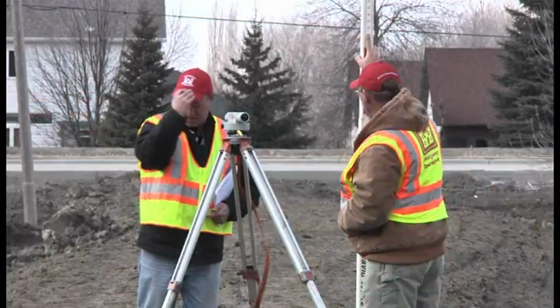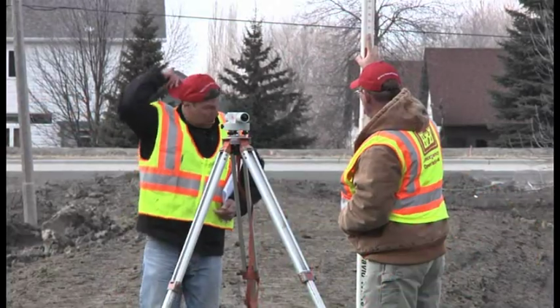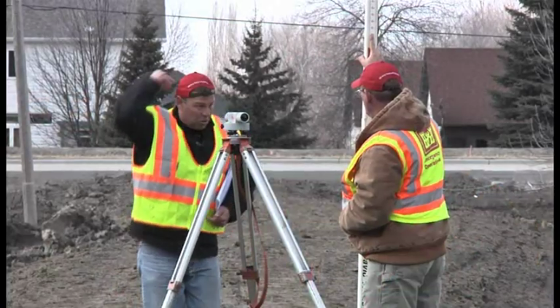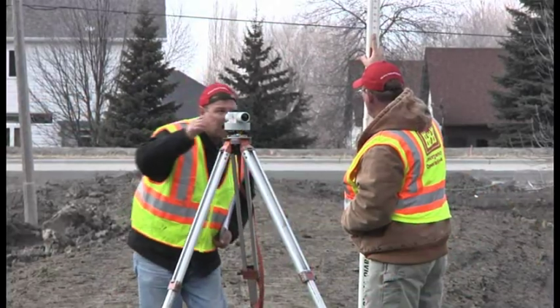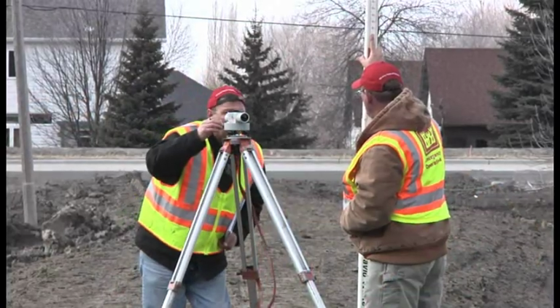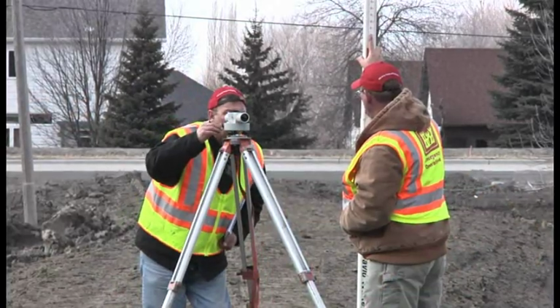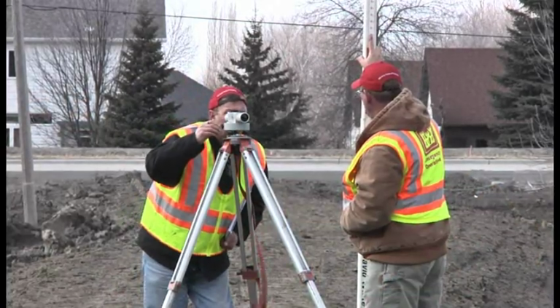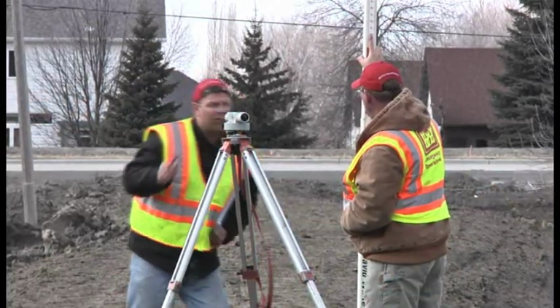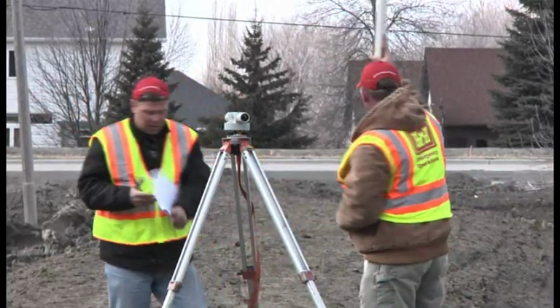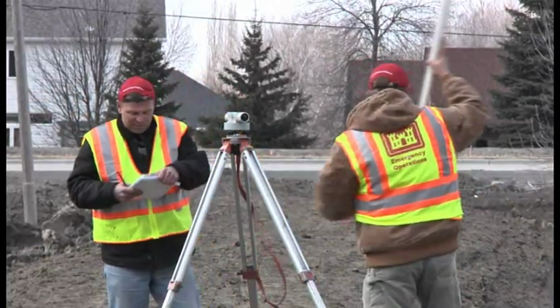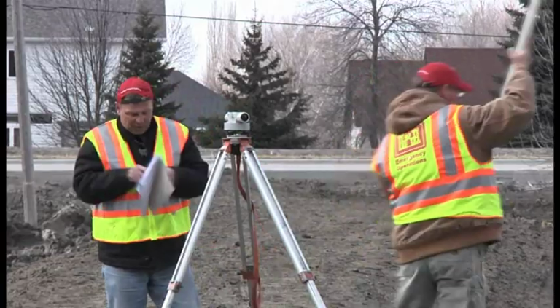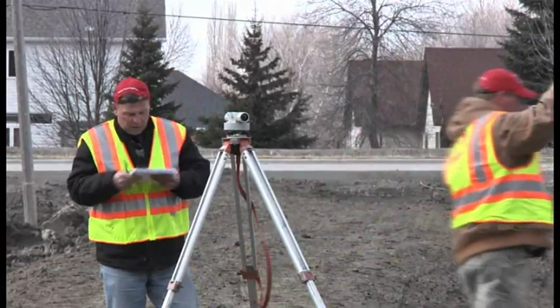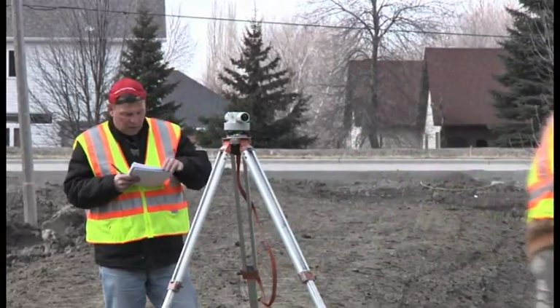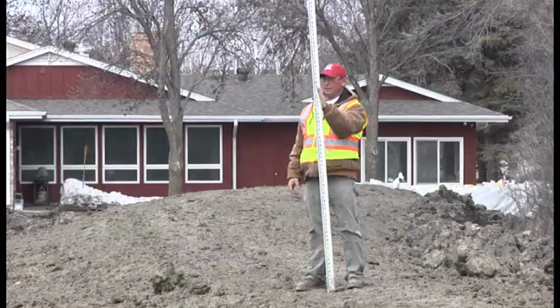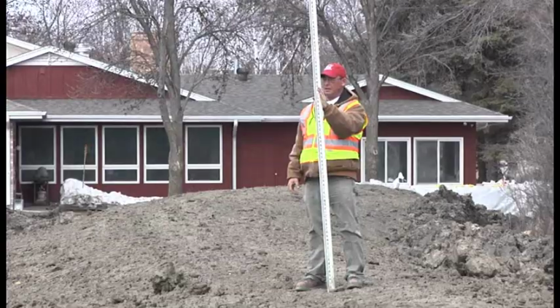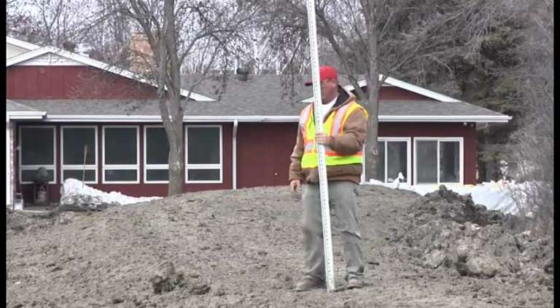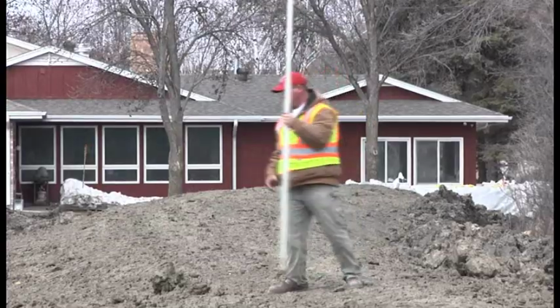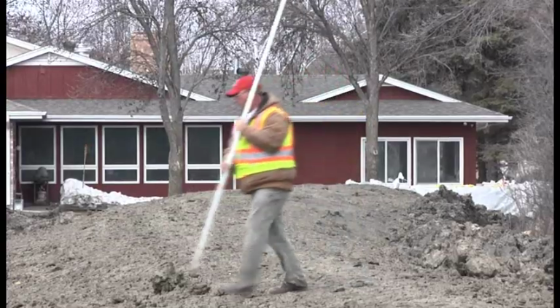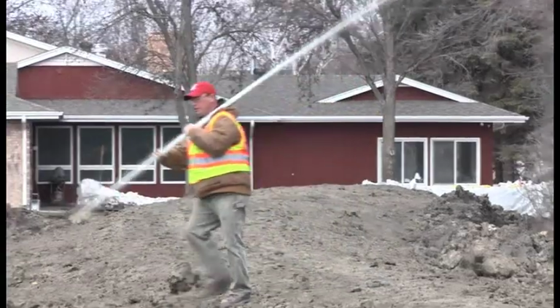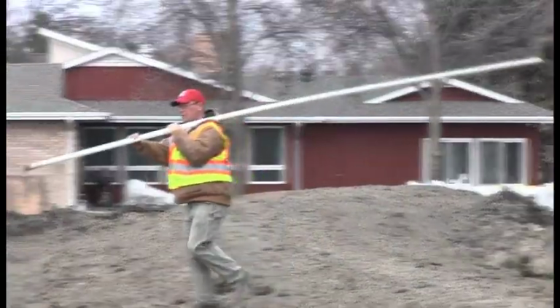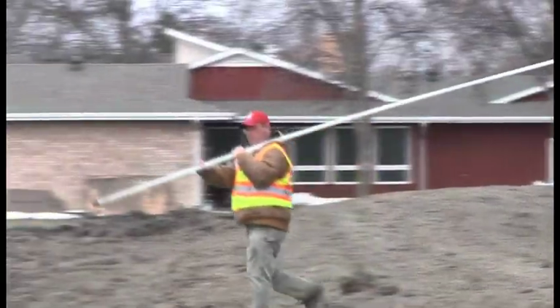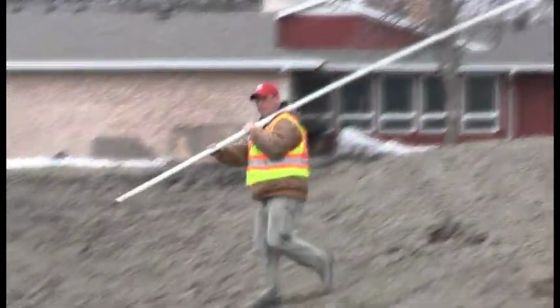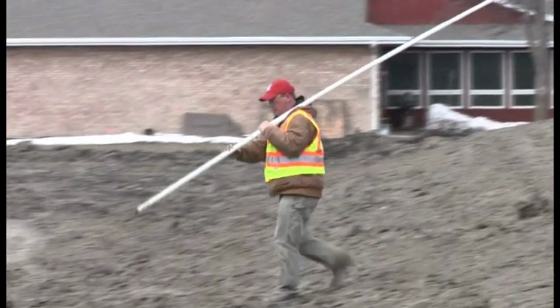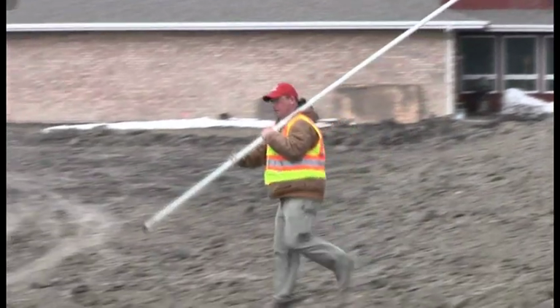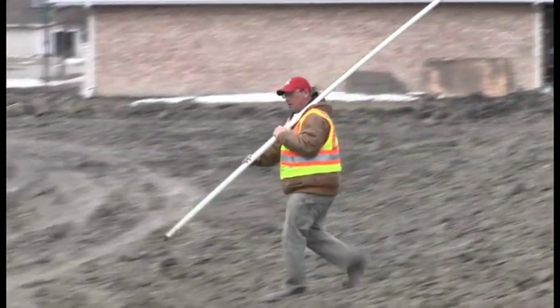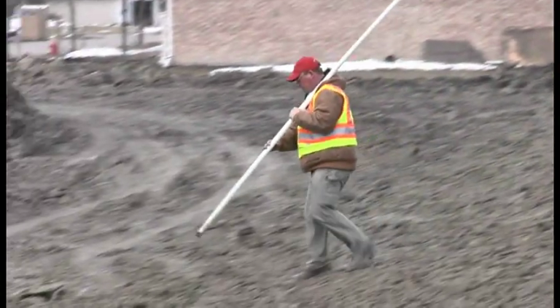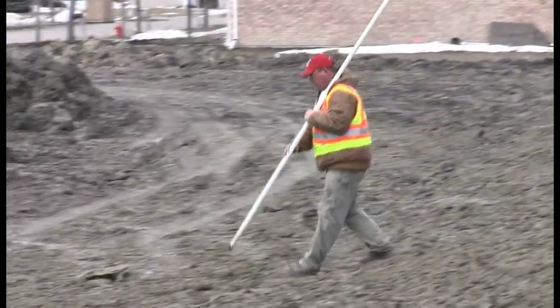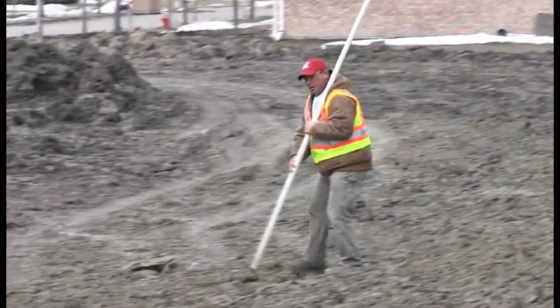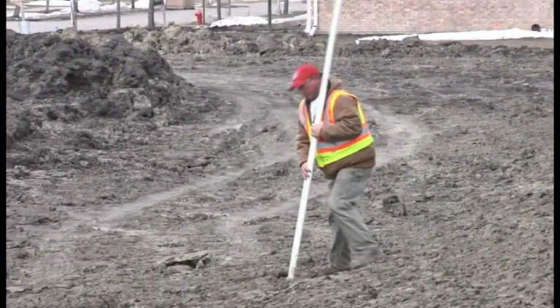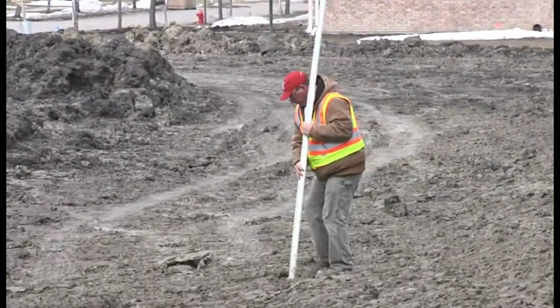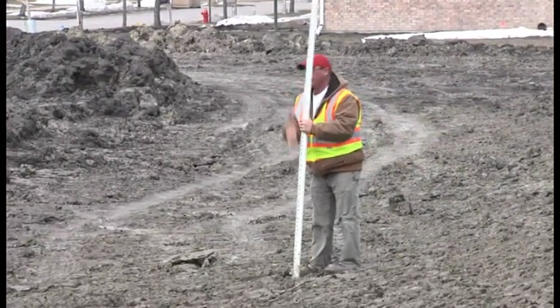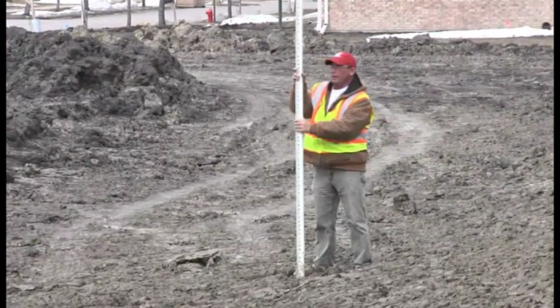Ray Franta is my rodman, and he's assisting me in measuring — using the rod to measure the width and length of the levee, which is why we call him a rodman. He's a very important person because he's determining where all our shots are taken.